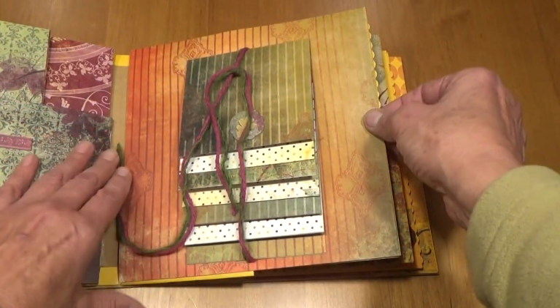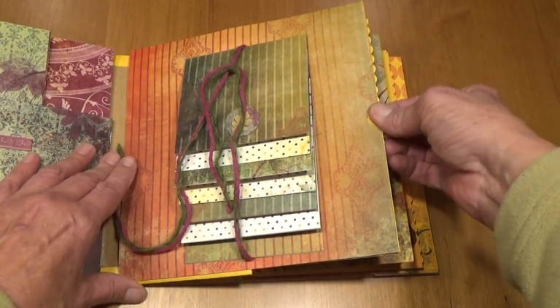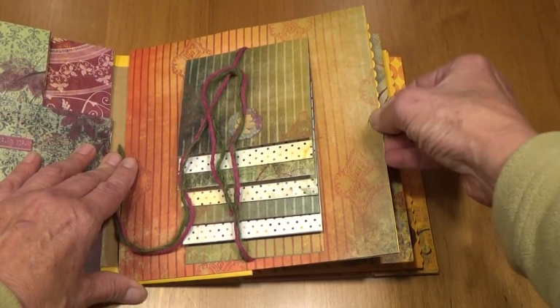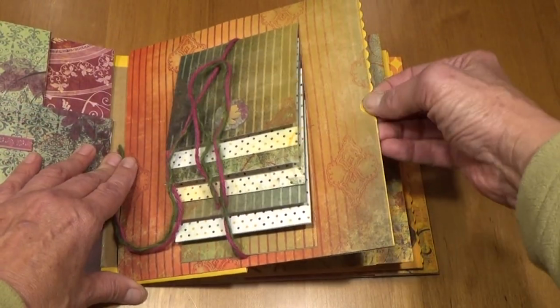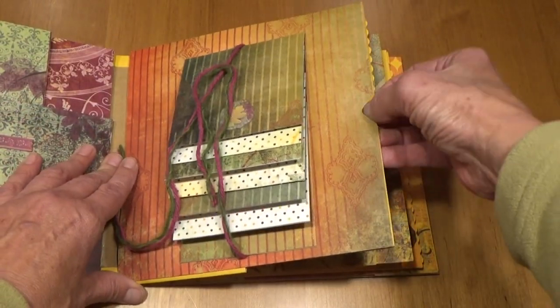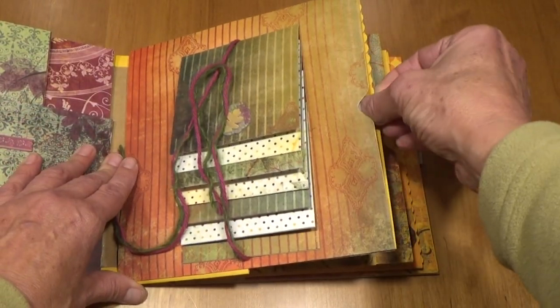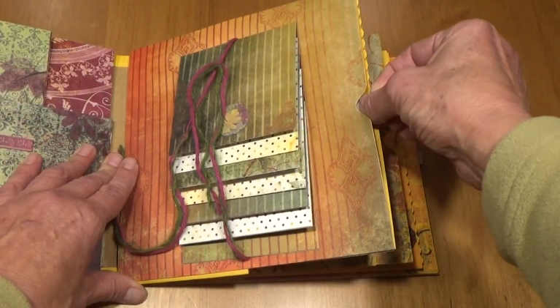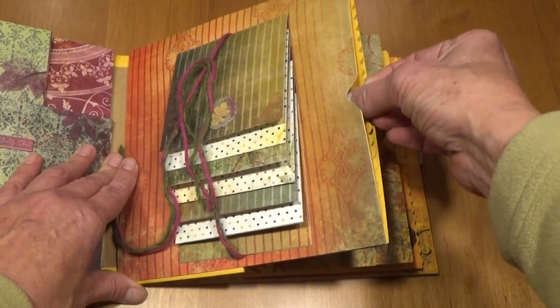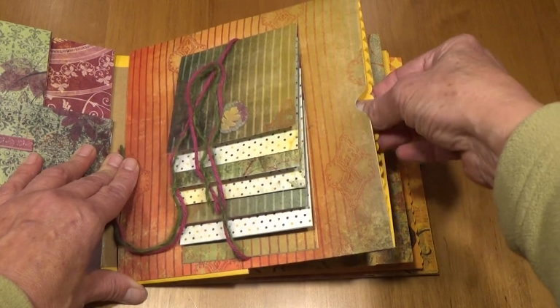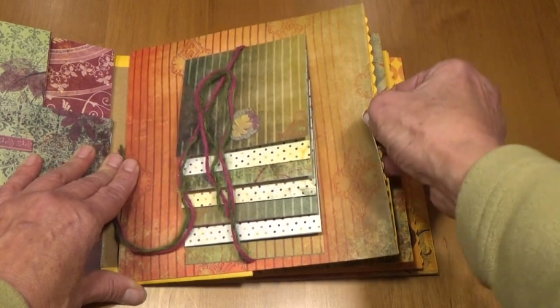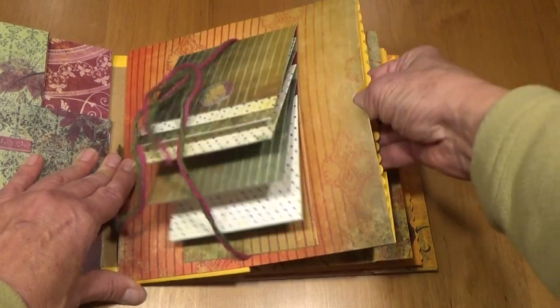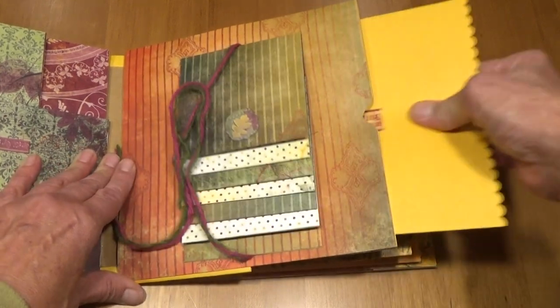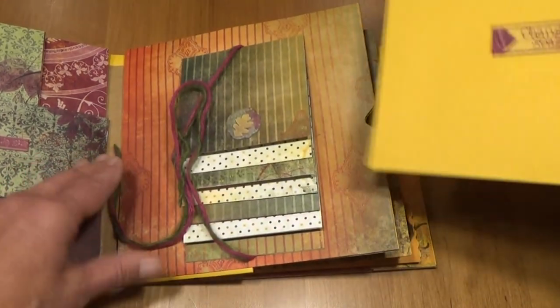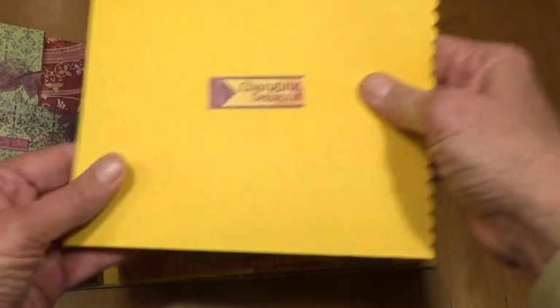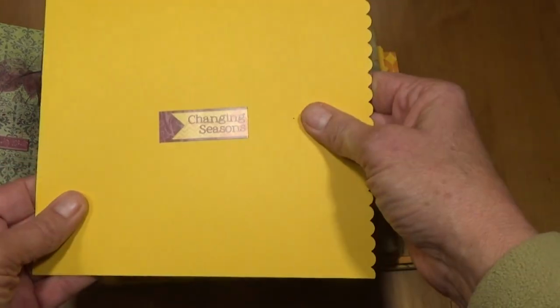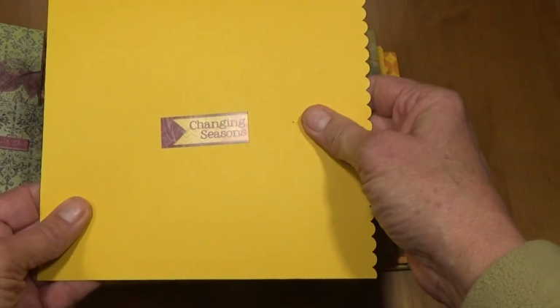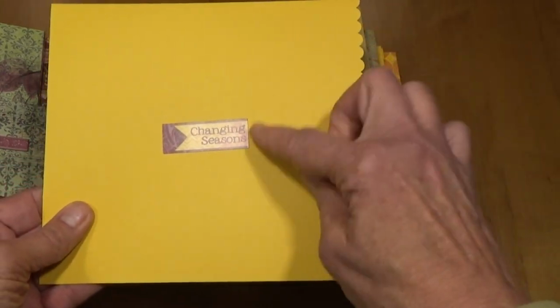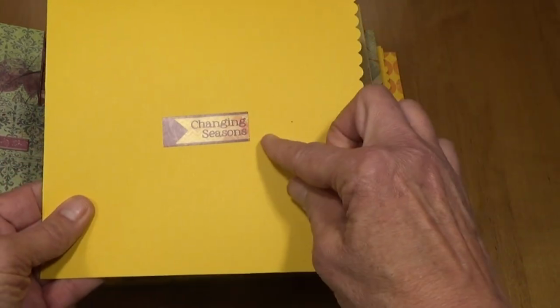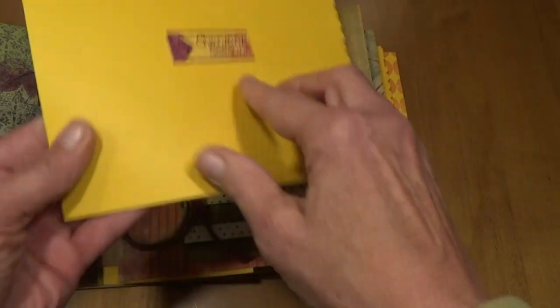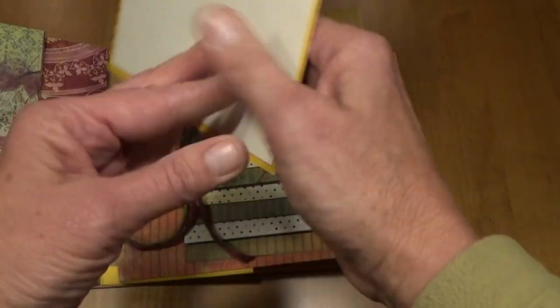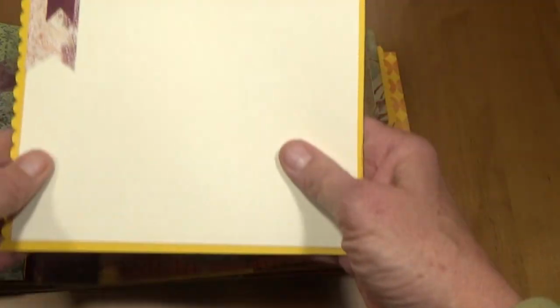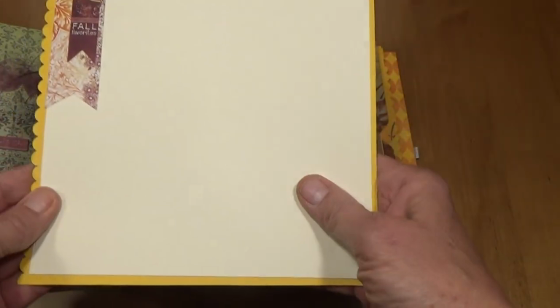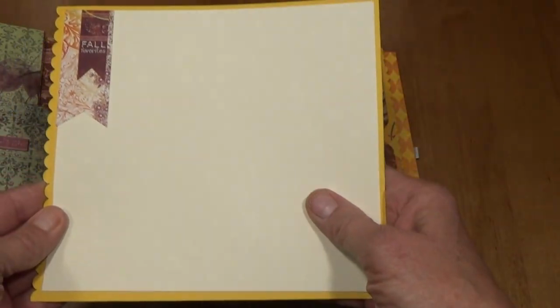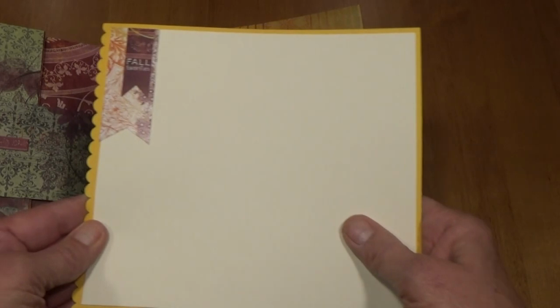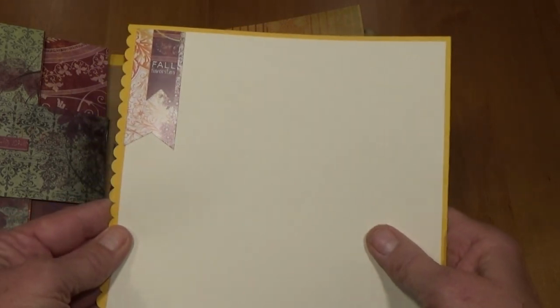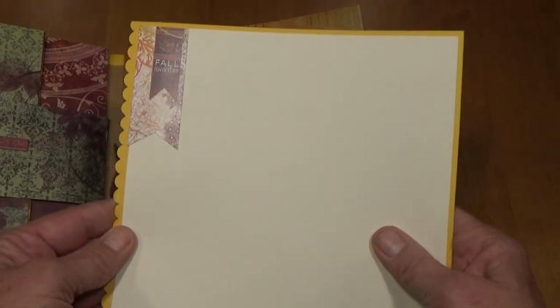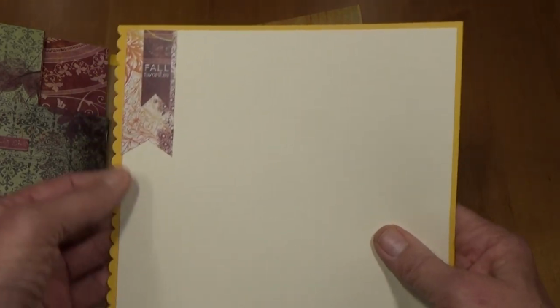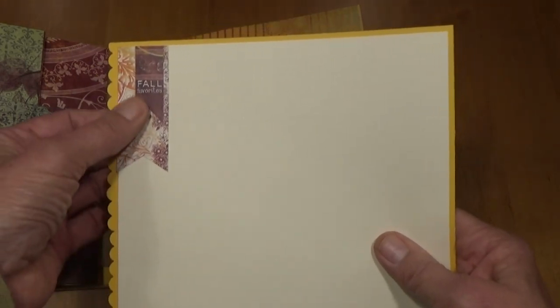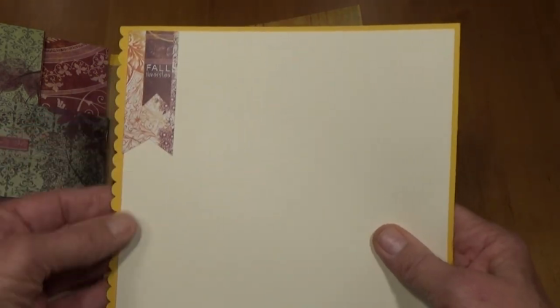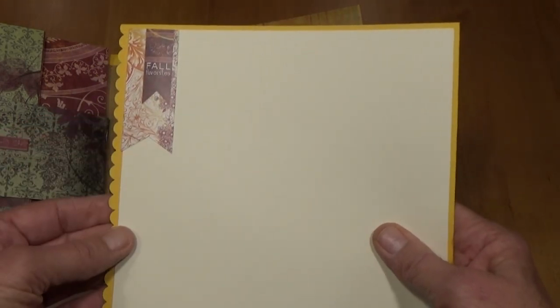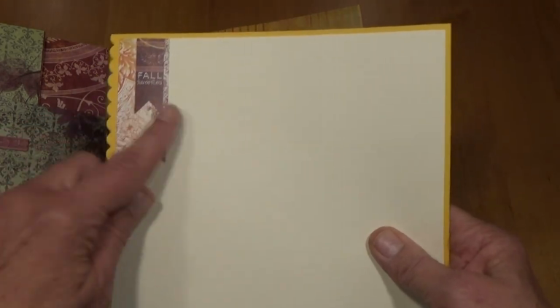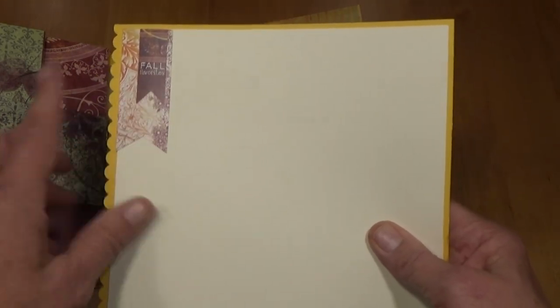There's another pull-out here with a scalloped edge. This one says 'Changing Seasons' and on the back 'Fall Favorites' with a sticker.